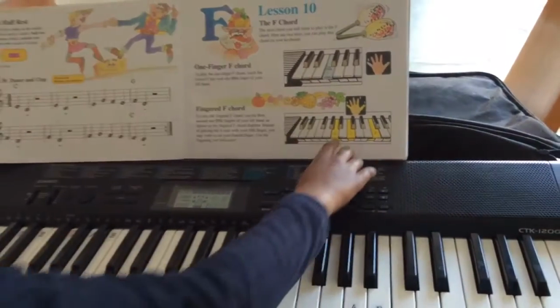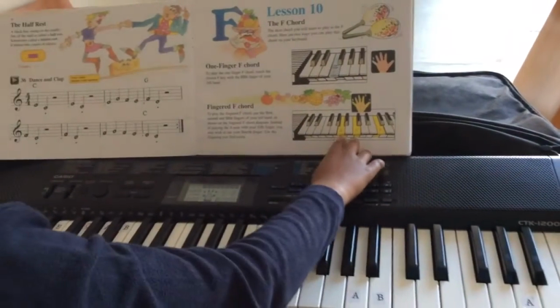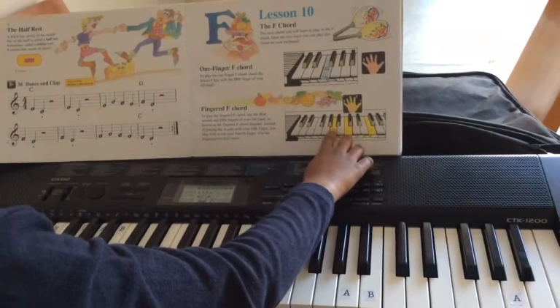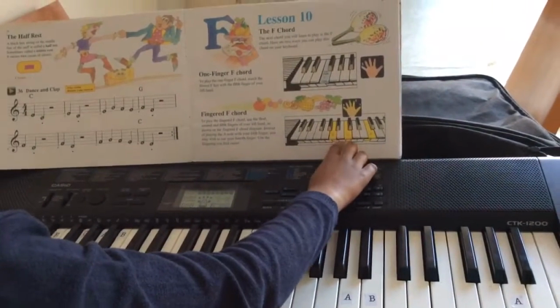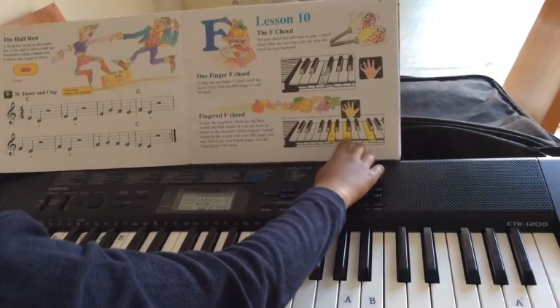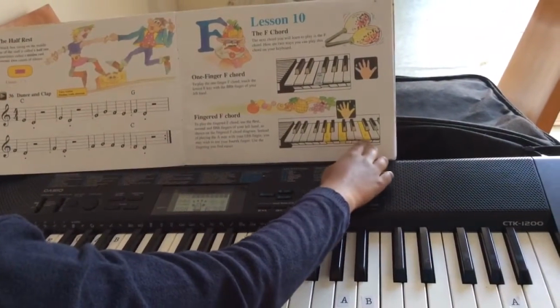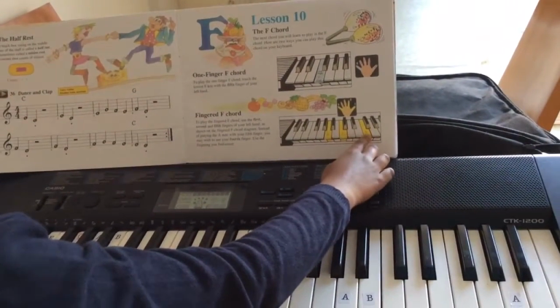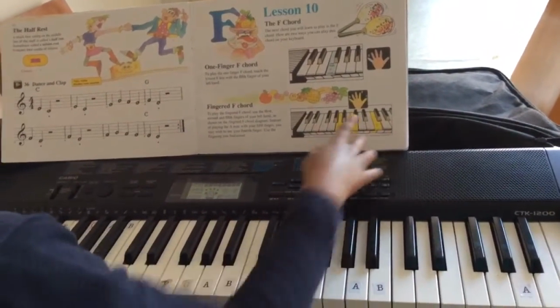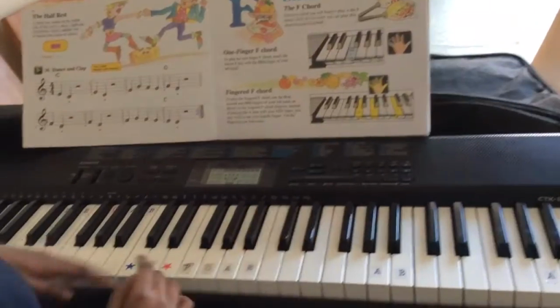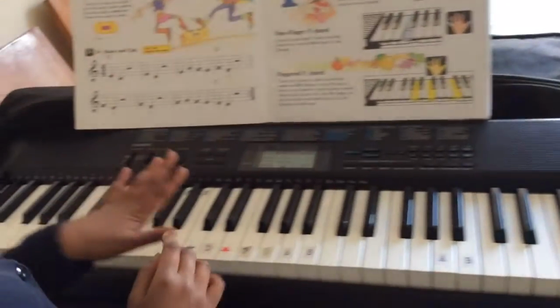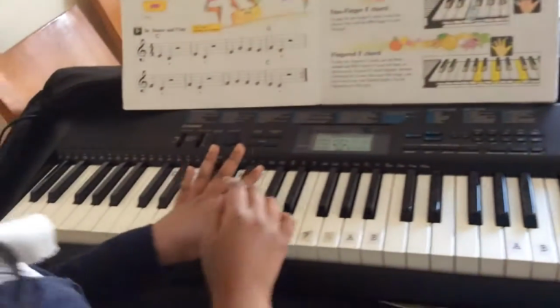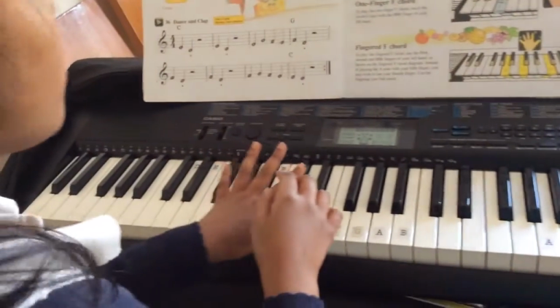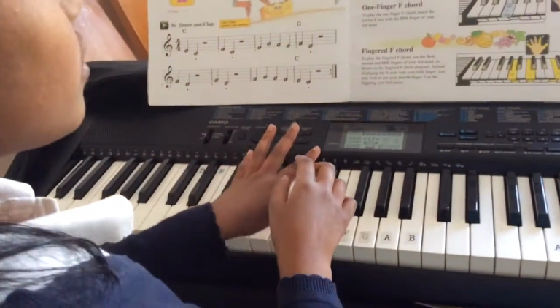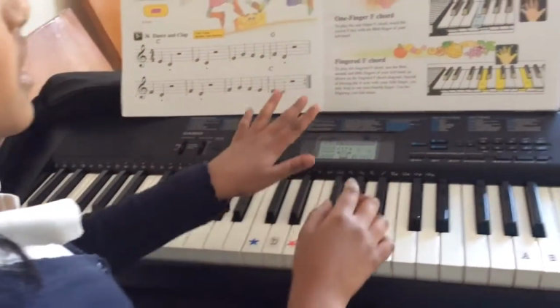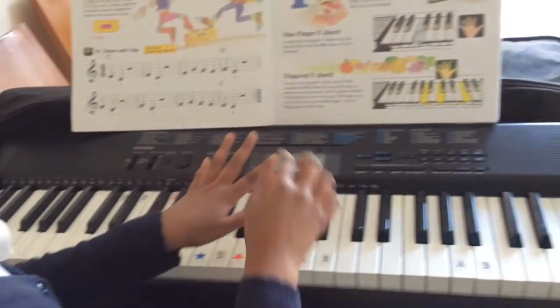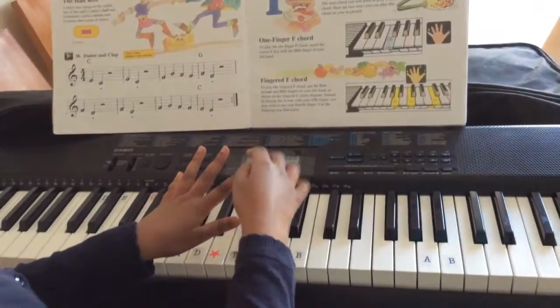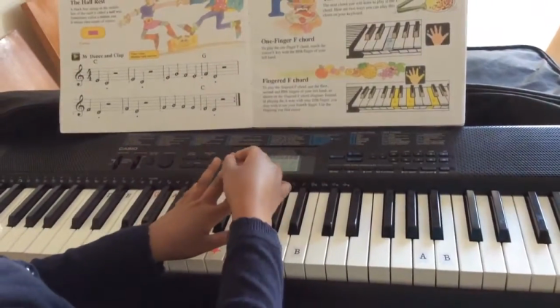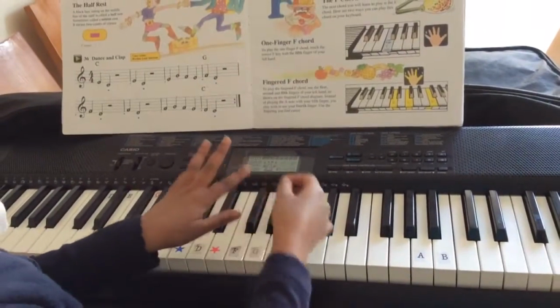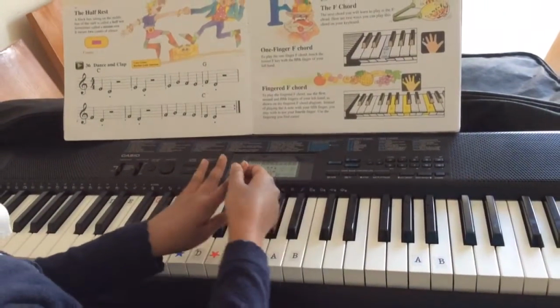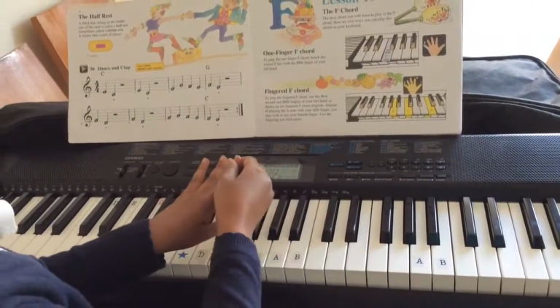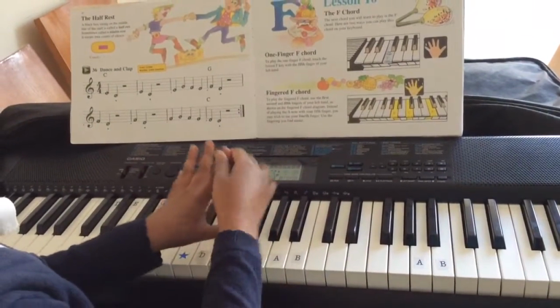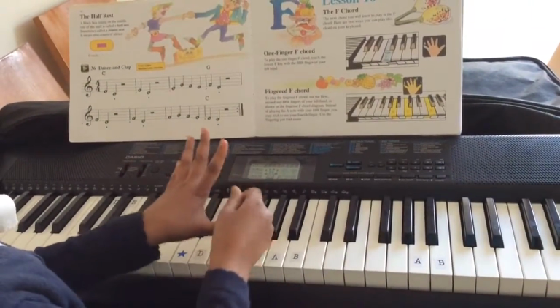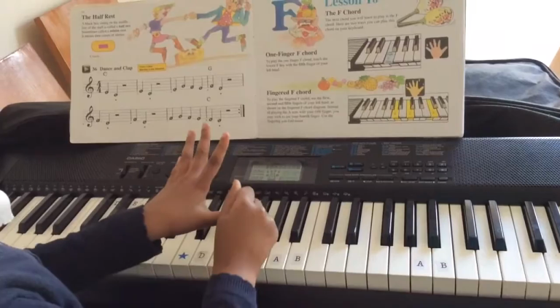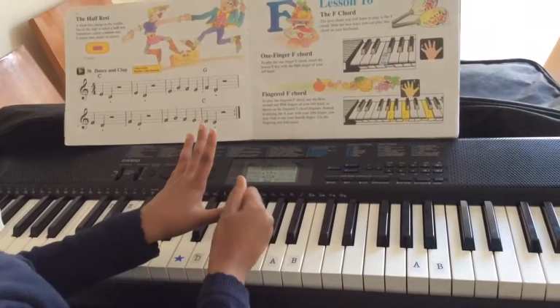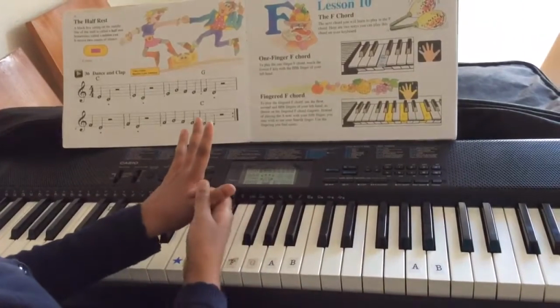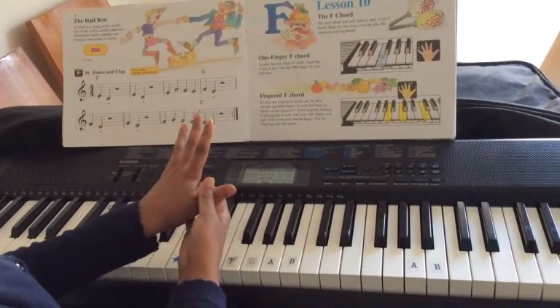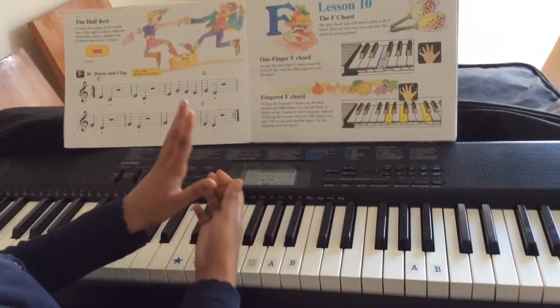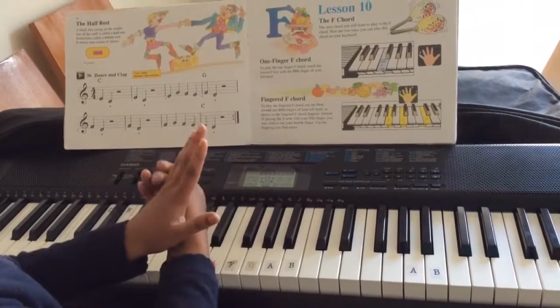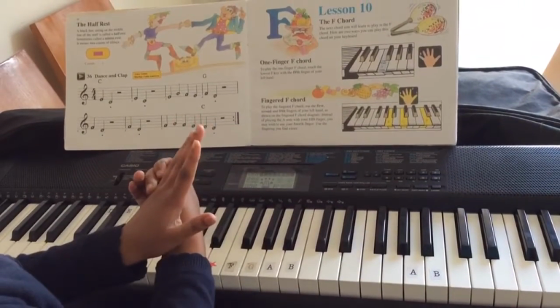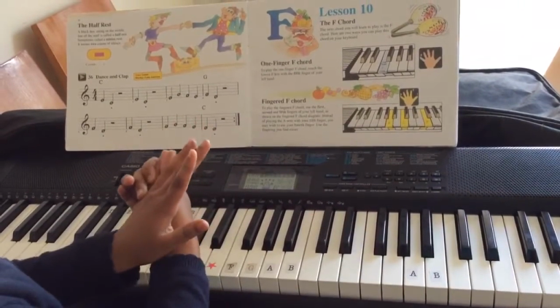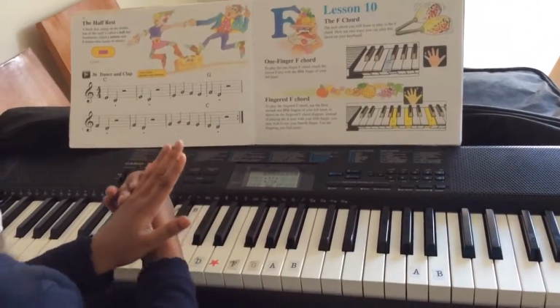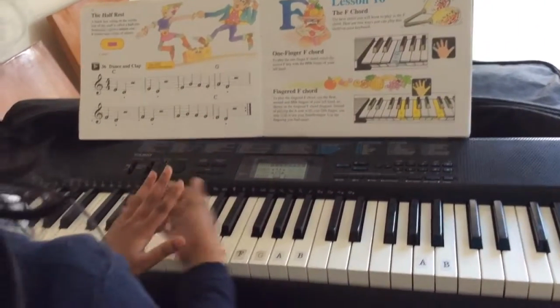This is A, C and F. You need to use your pointing finger, thumb finger and your pinky finger.